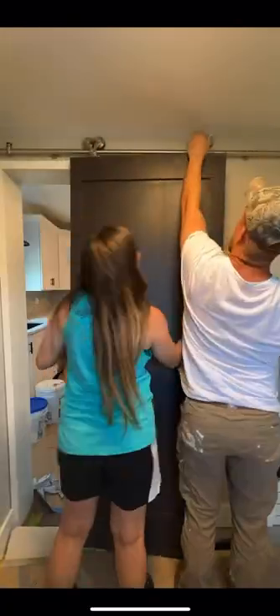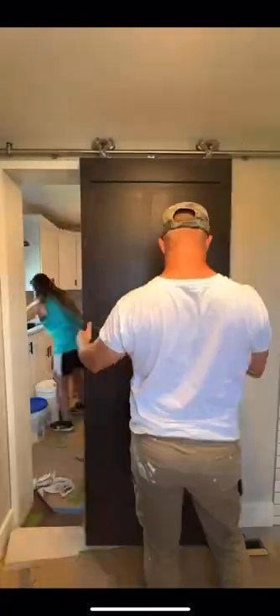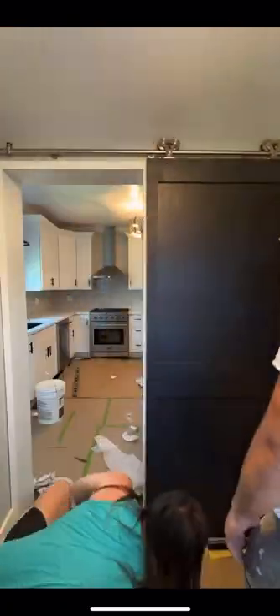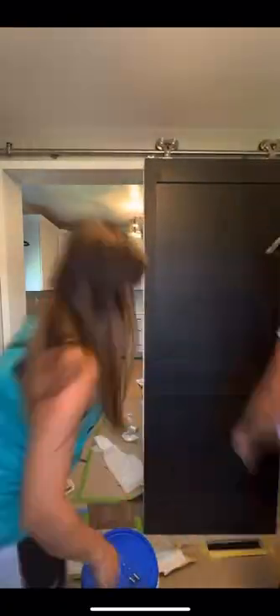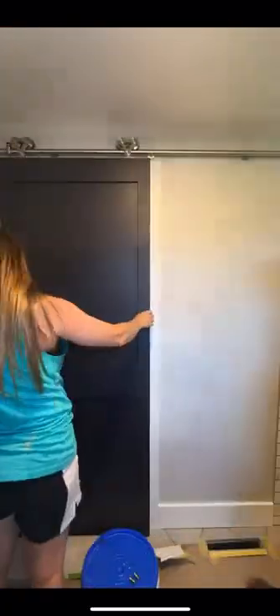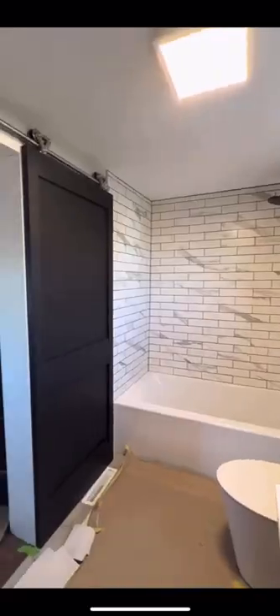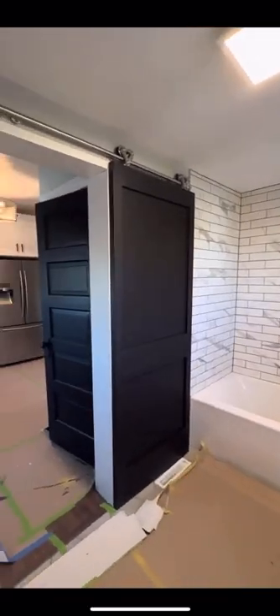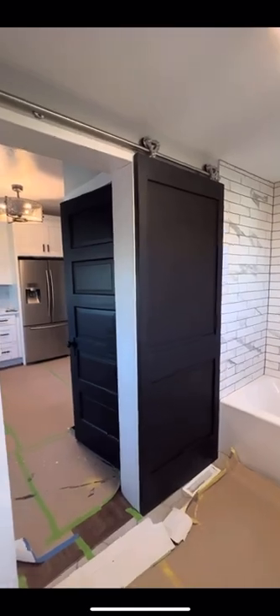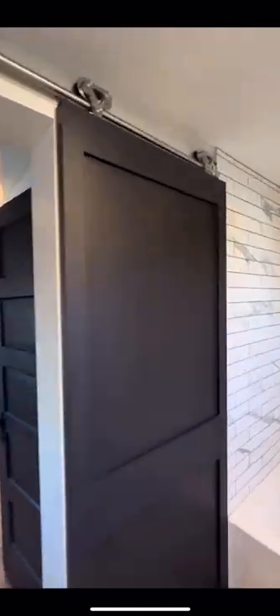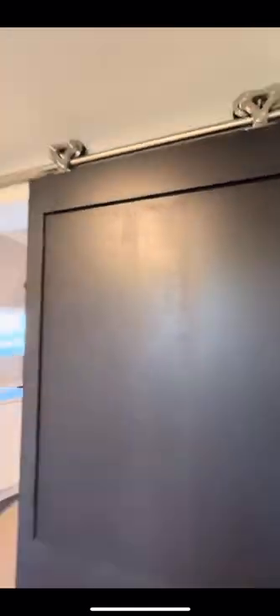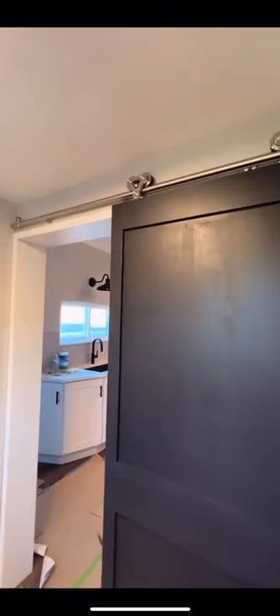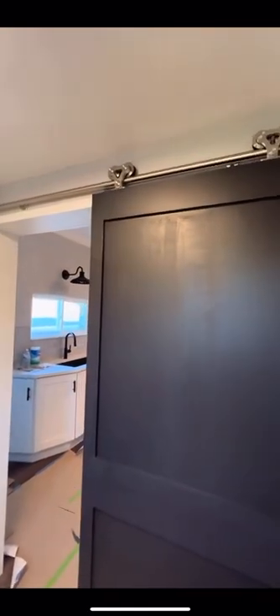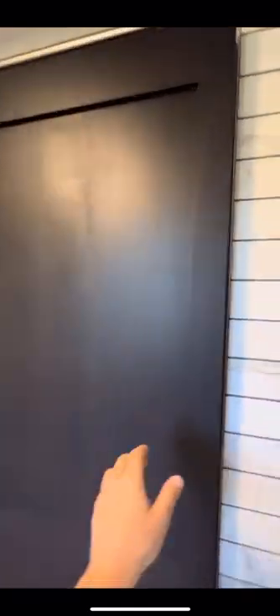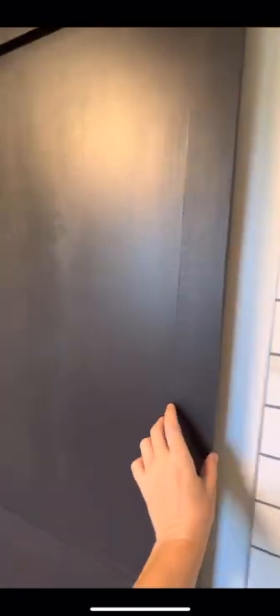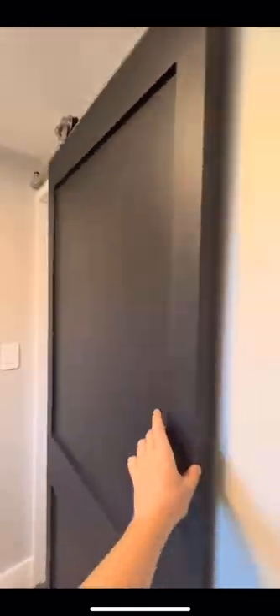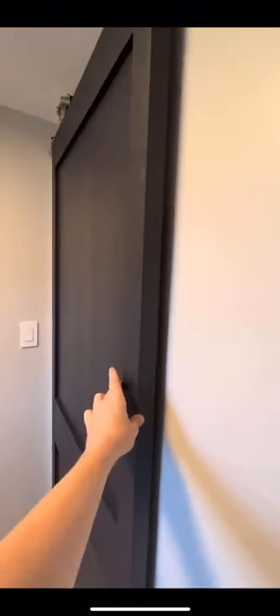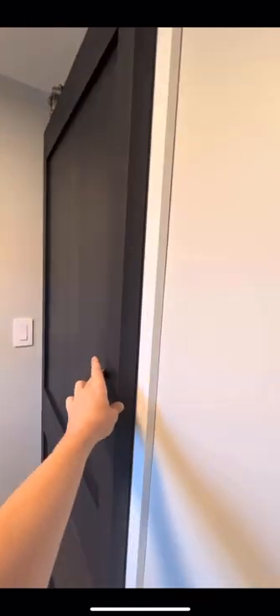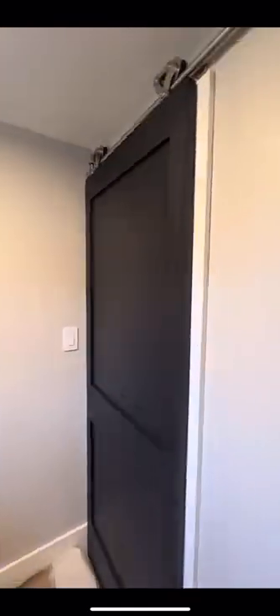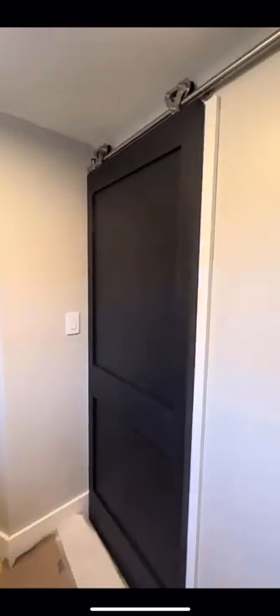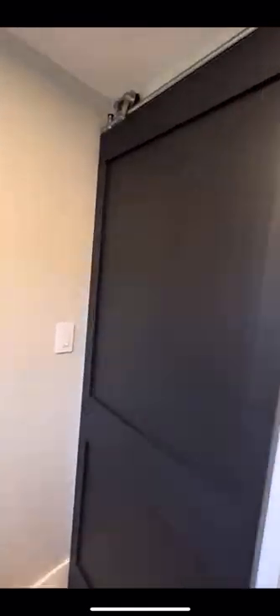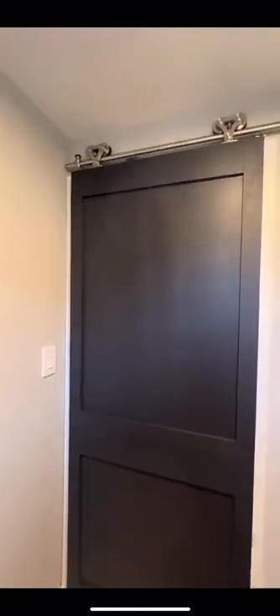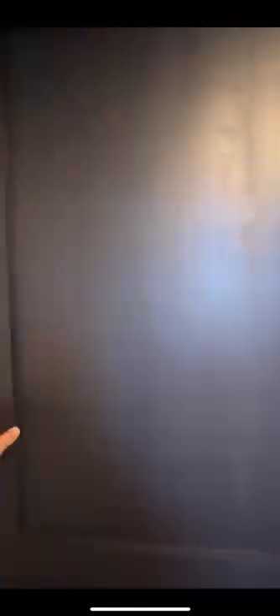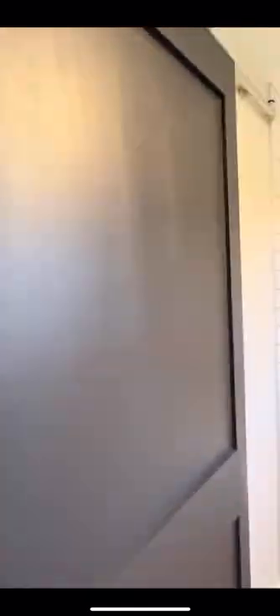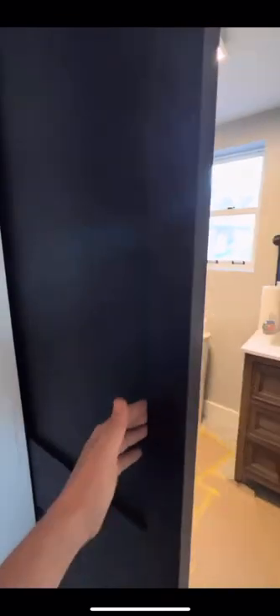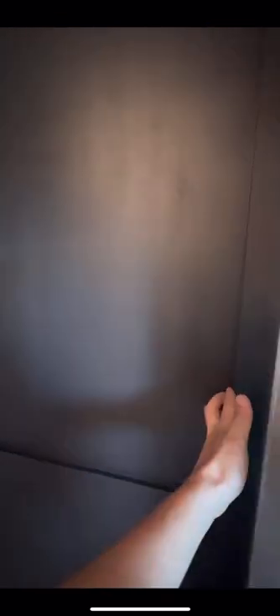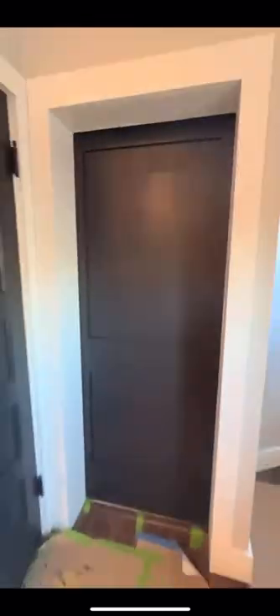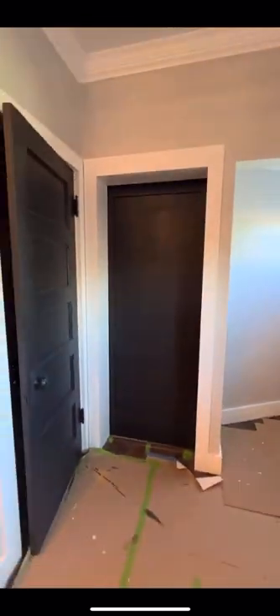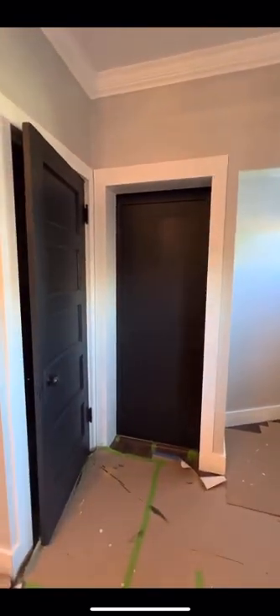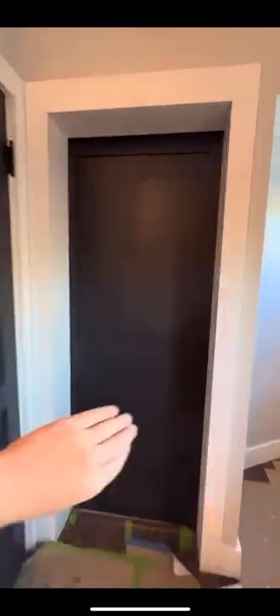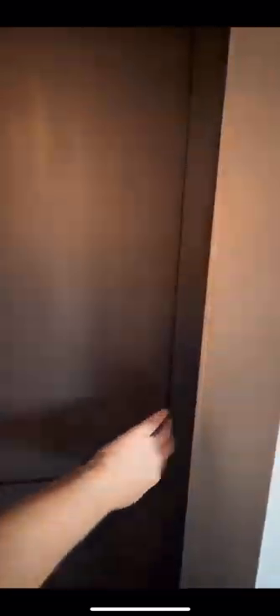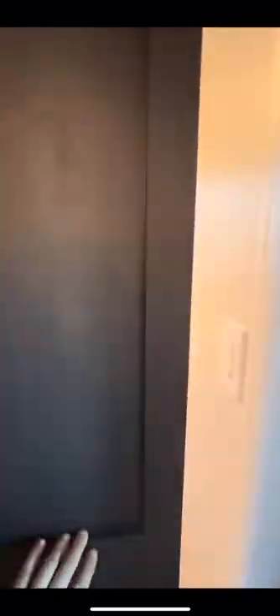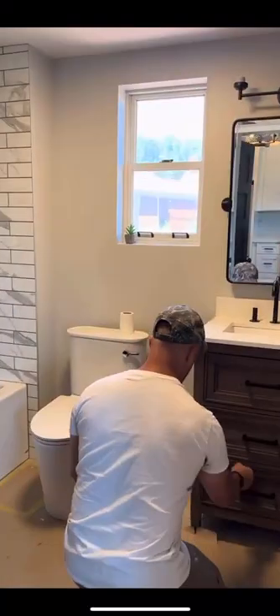We got so many comments about a barn door not being private for a bathroom. But the trick is to not add the piece of wood below the track, and then there's not some big gap for a peeping Tom to look through.